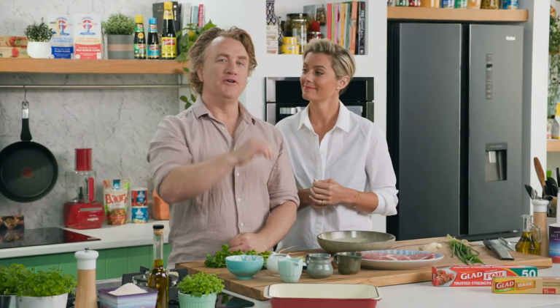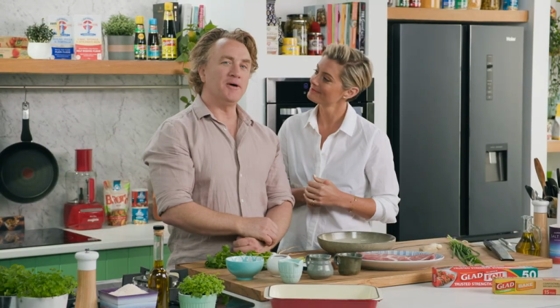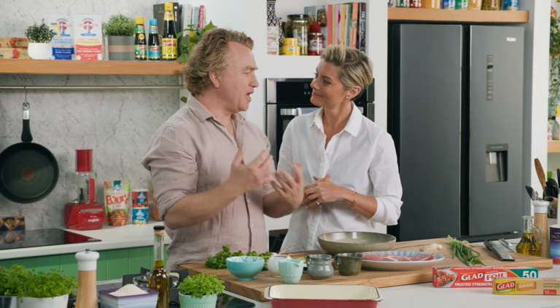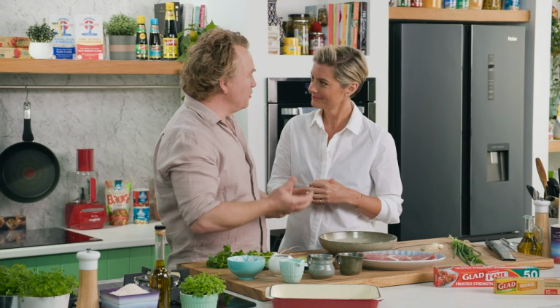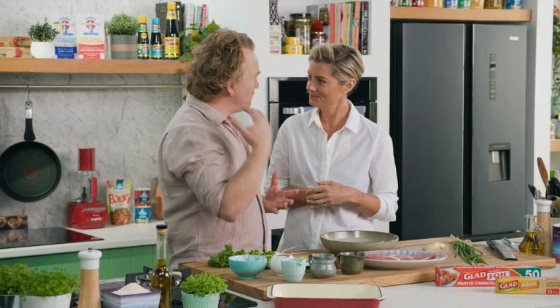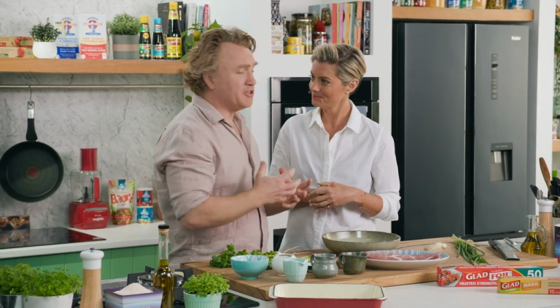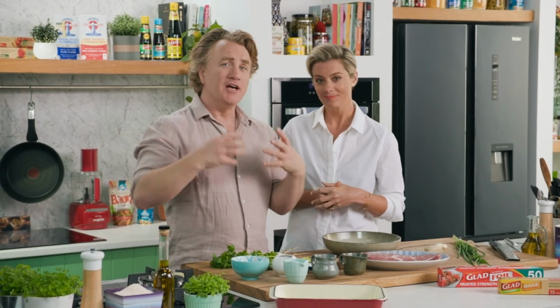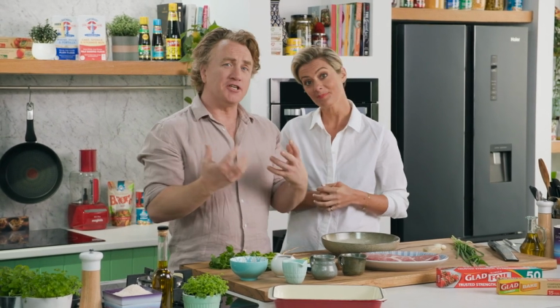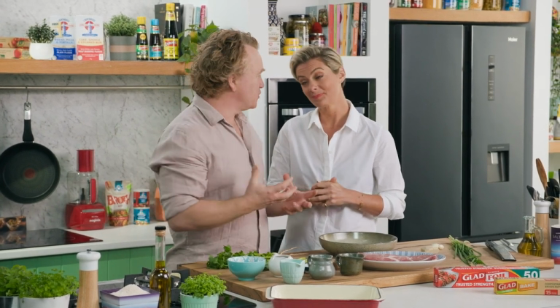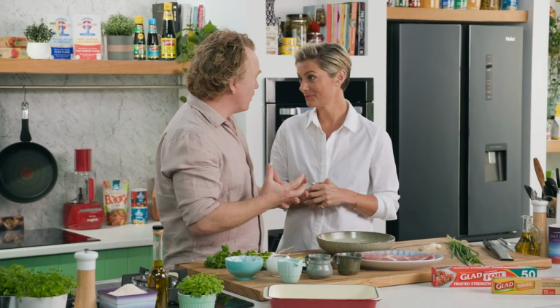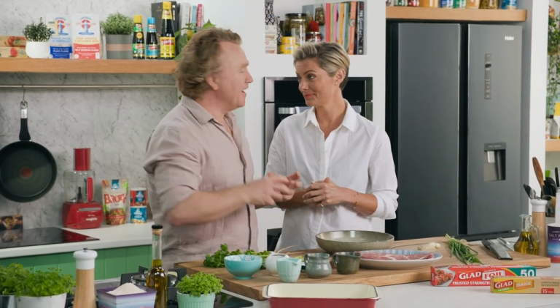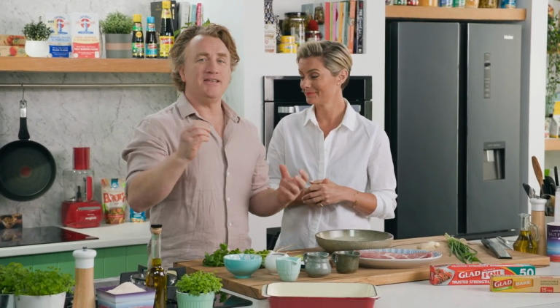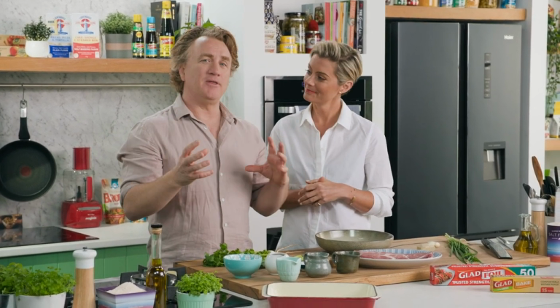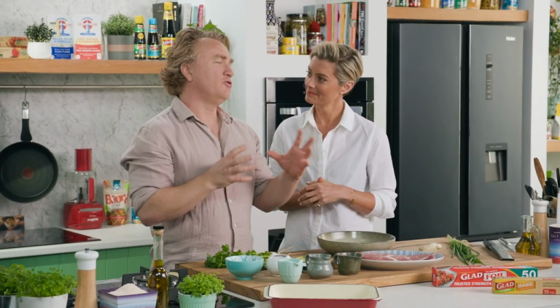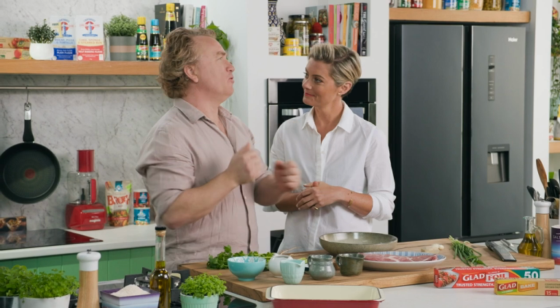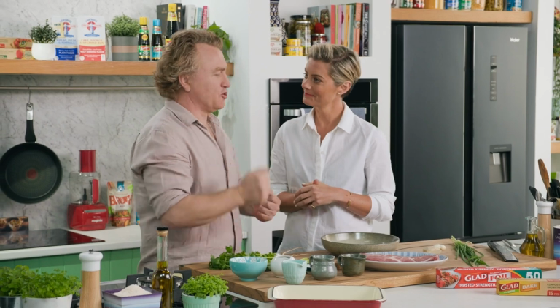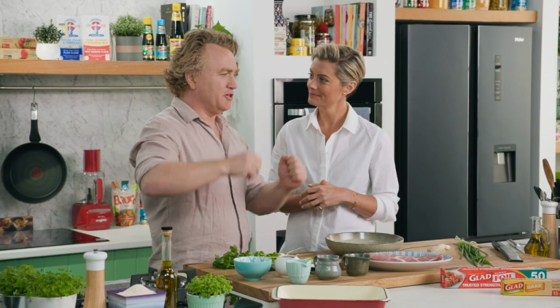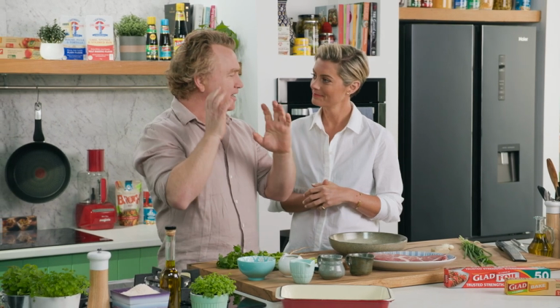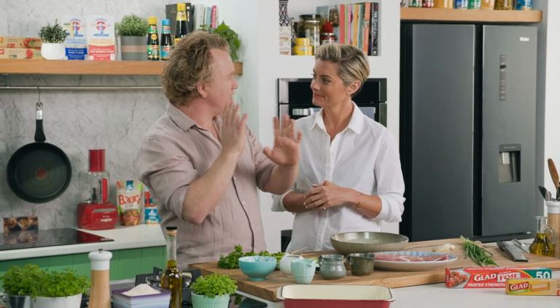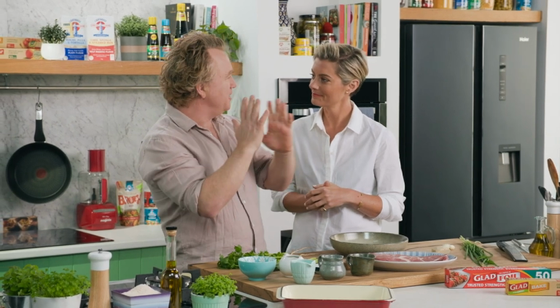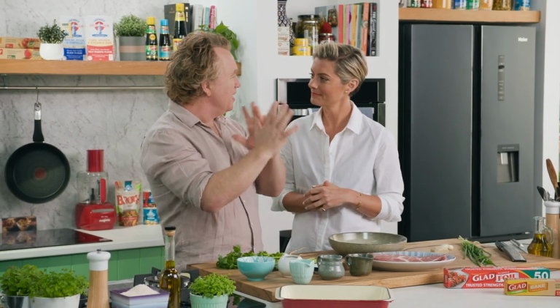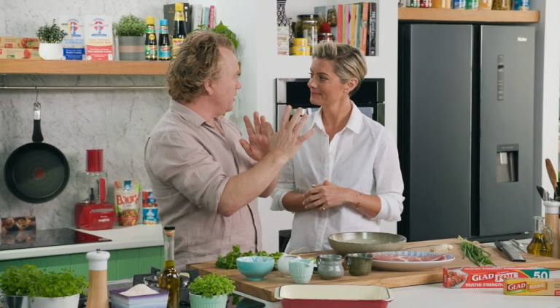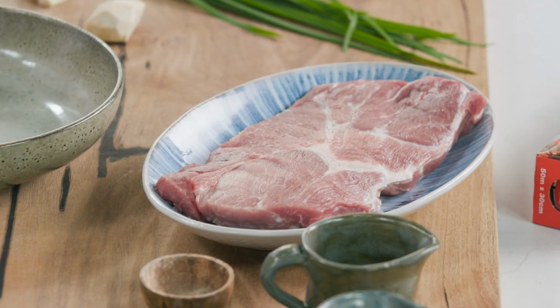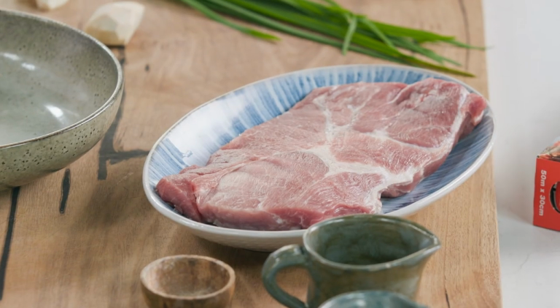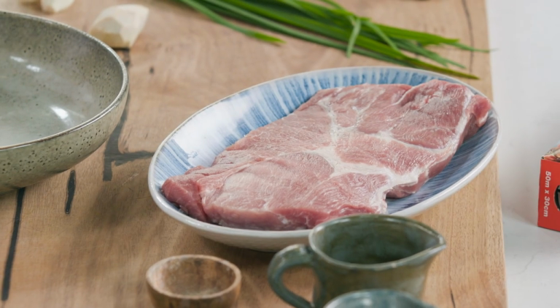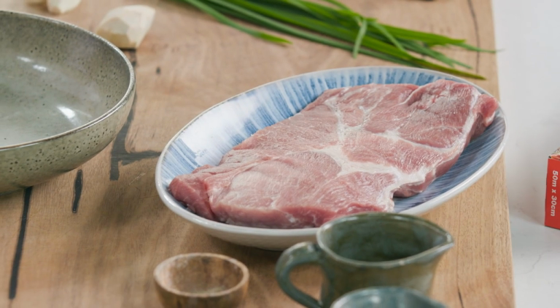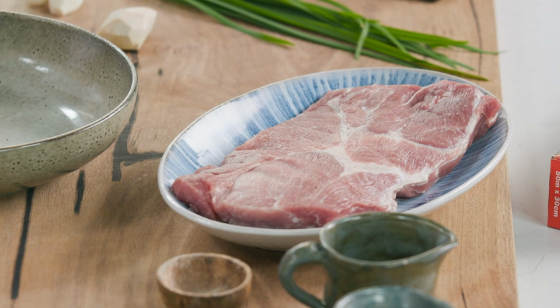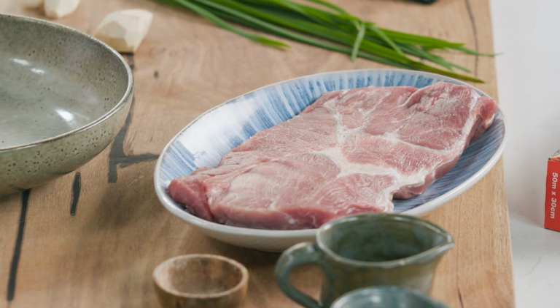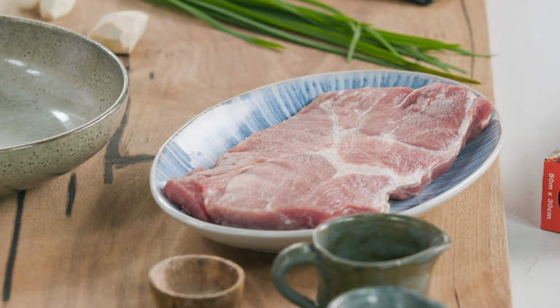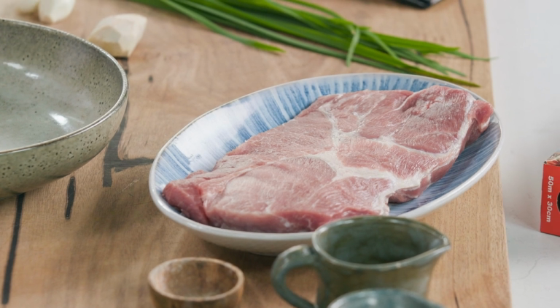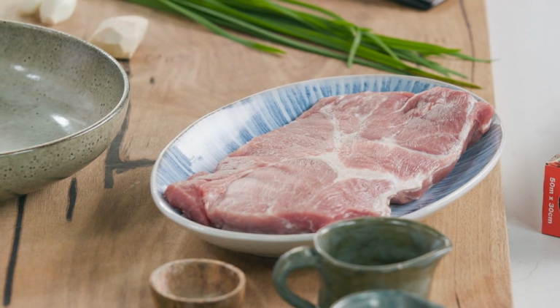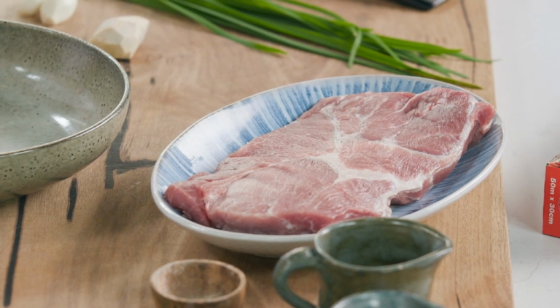Rosie, I'm going to share with you one of my favourite dishes. This is the char siu pork. This is something you would normally walk down the street and see at a Cantonese Chinese roast pork and duck shop — the ones hanging in the window, this pork.